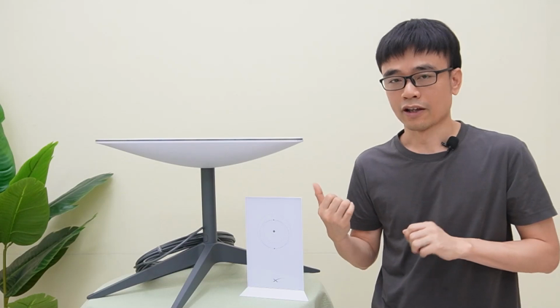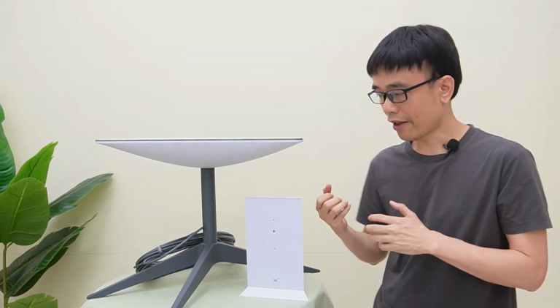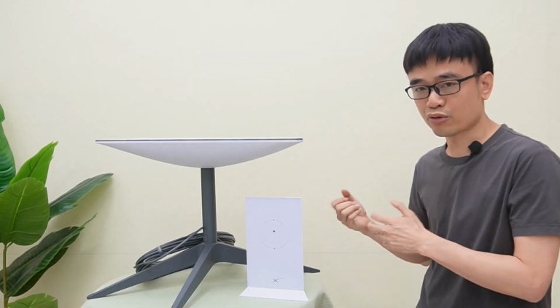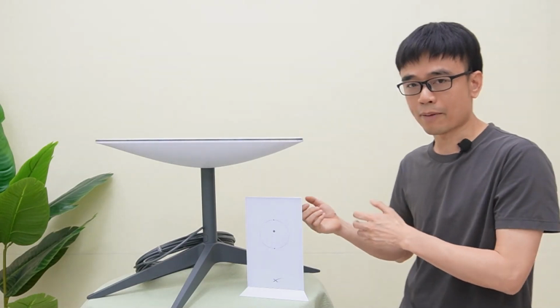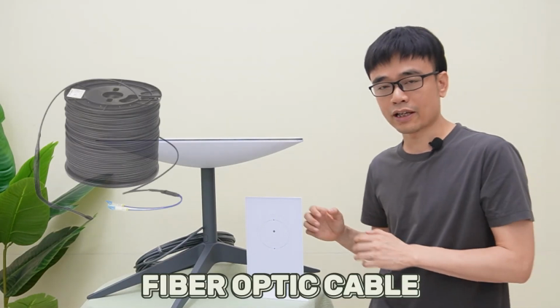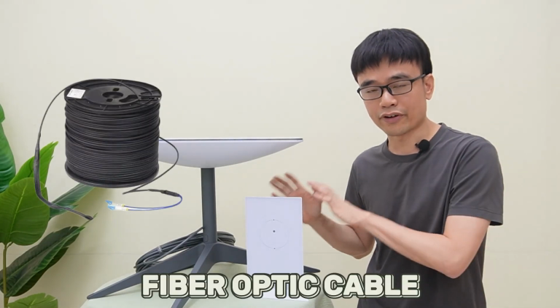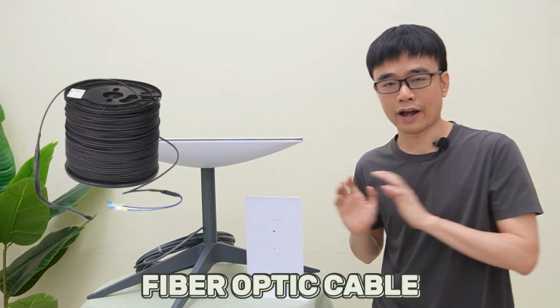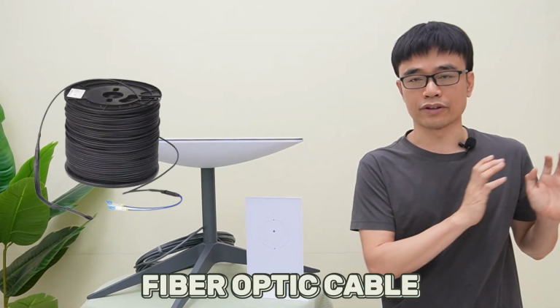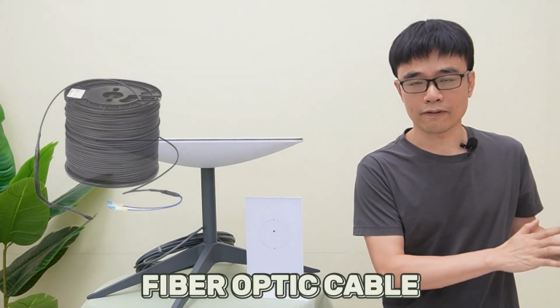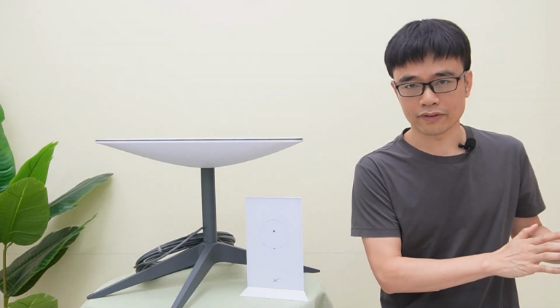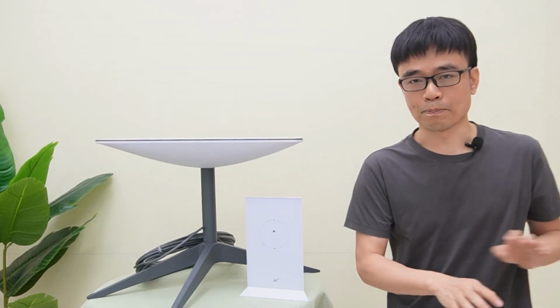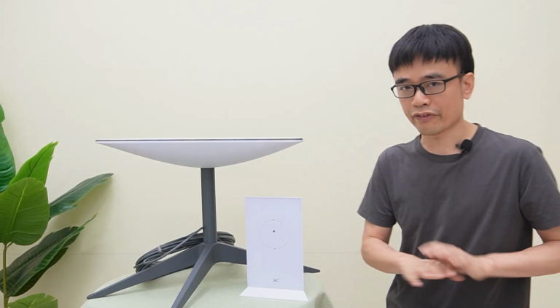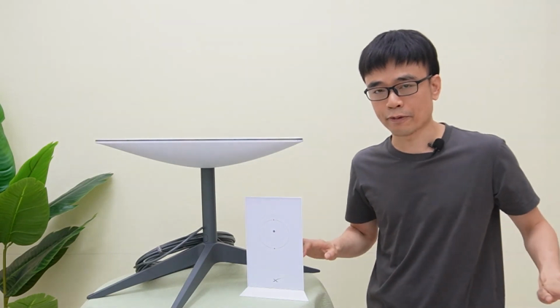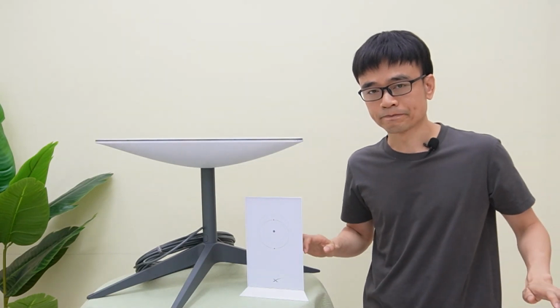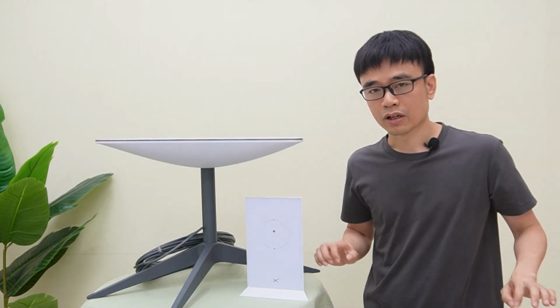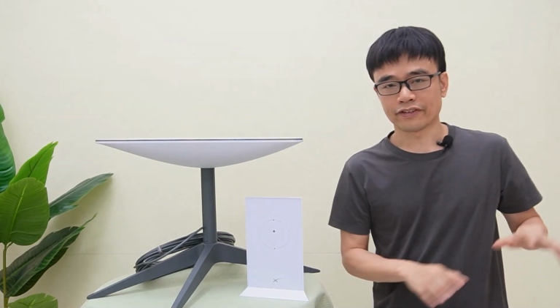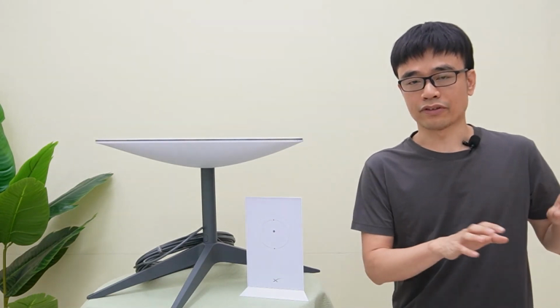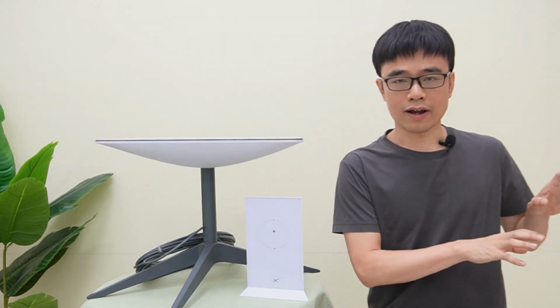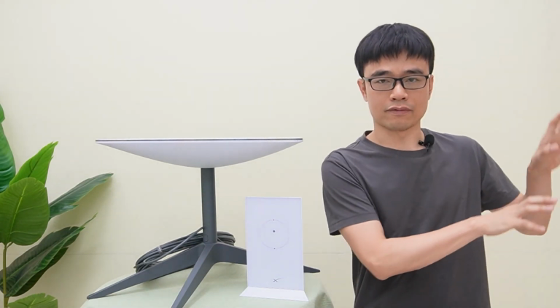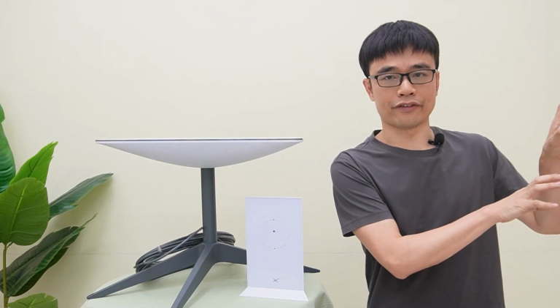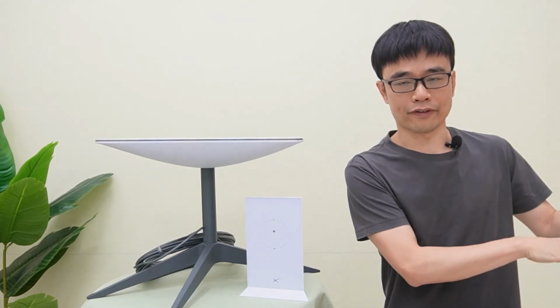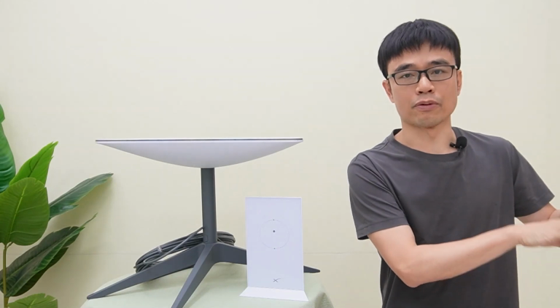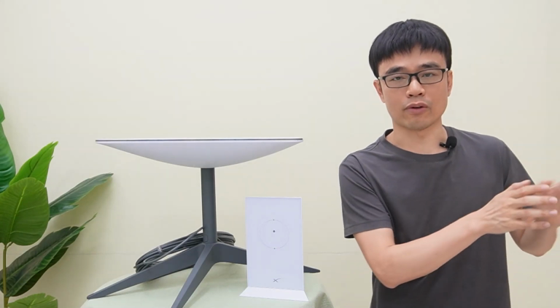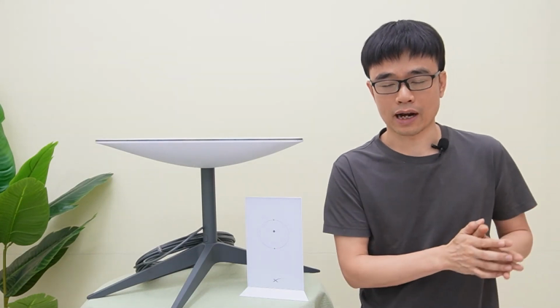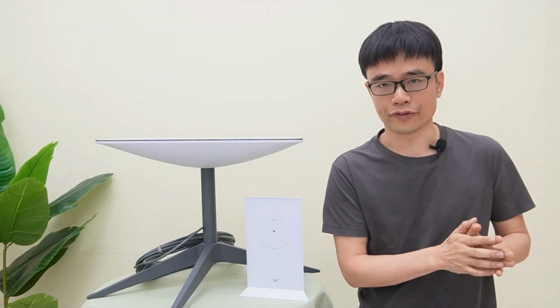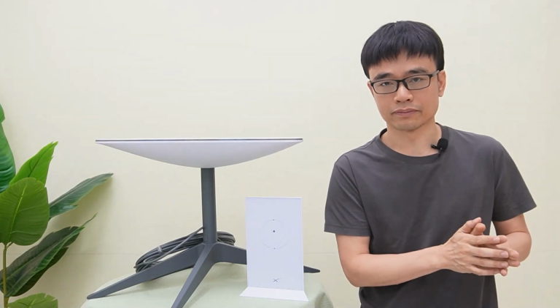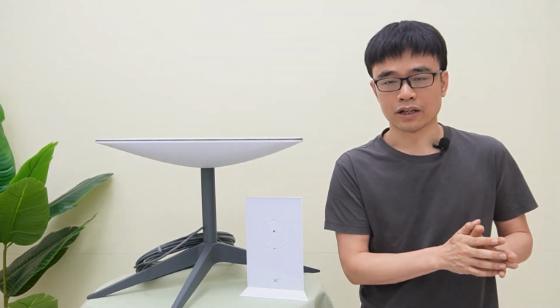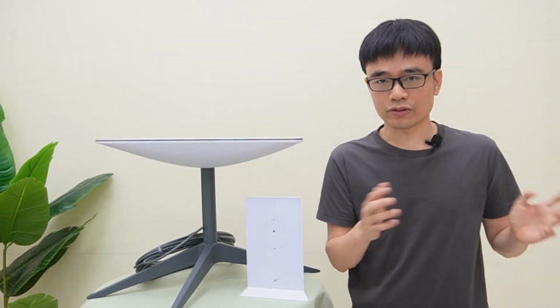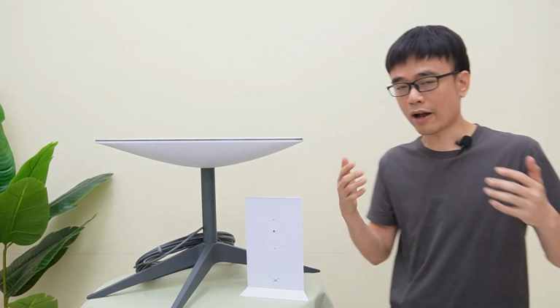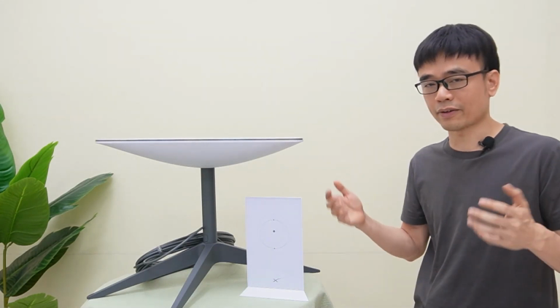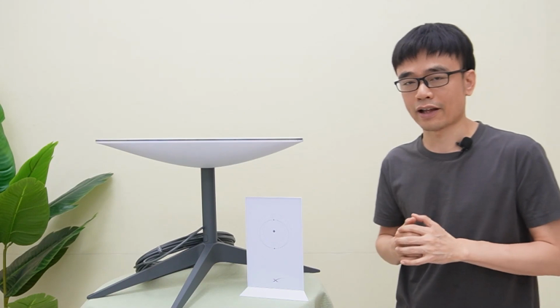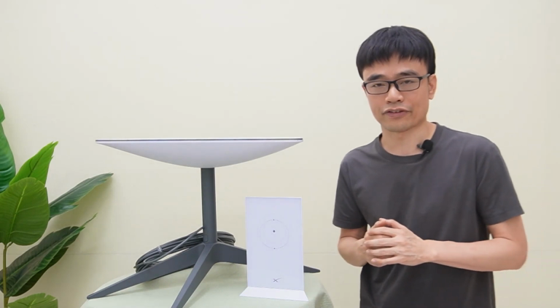He planned to pull the fiber optic cable from his house to the new office and bury the cable, then set up a device in his office to provide Wi-Fi coverage. He wanted to know how to set up this kind of system.